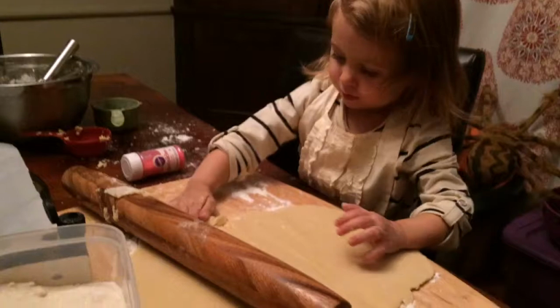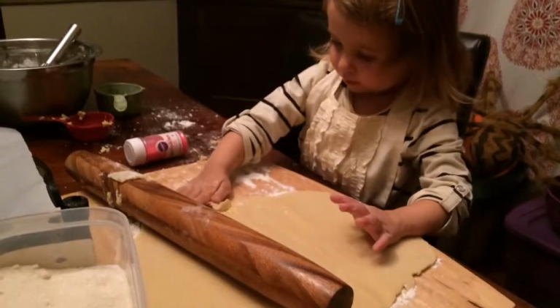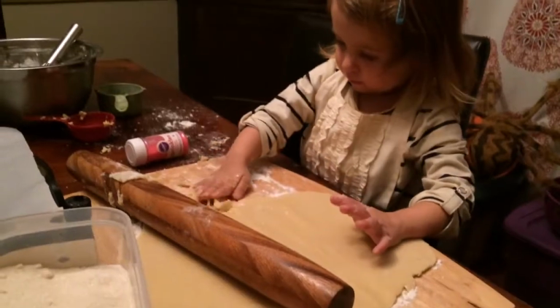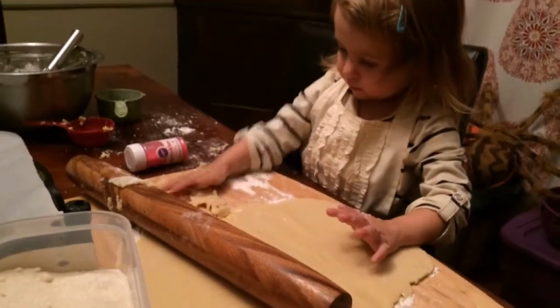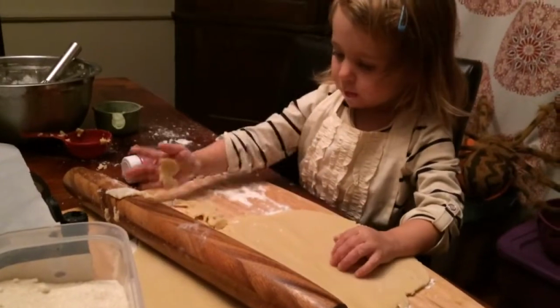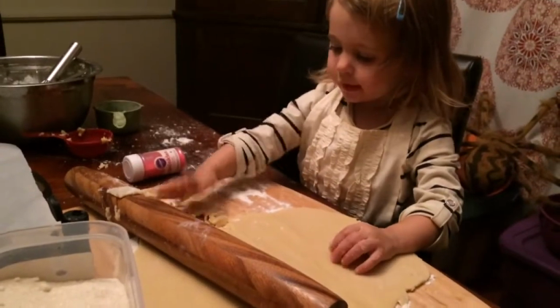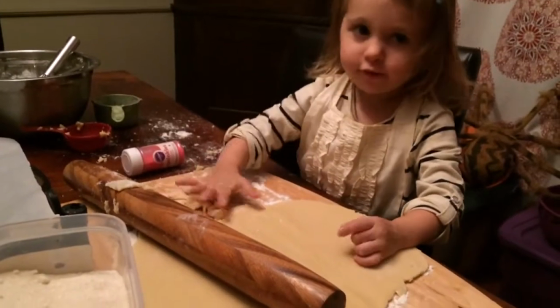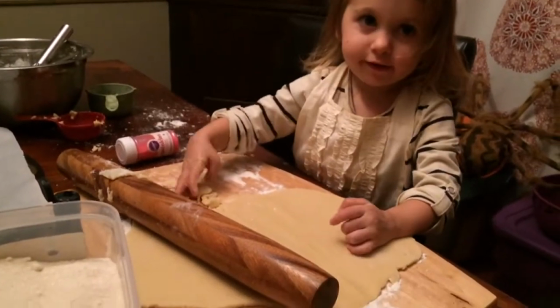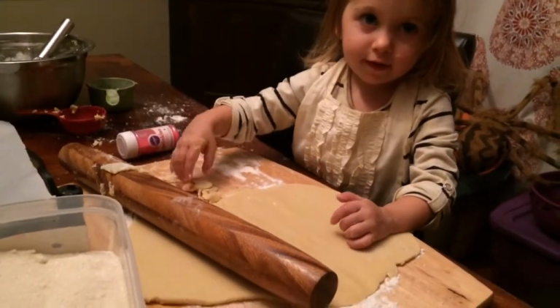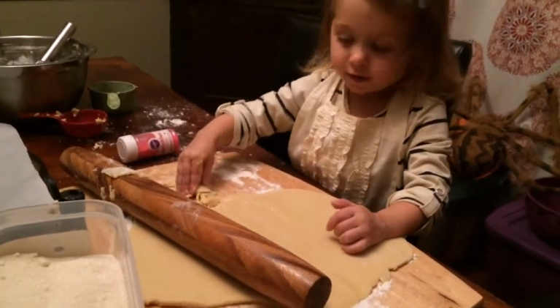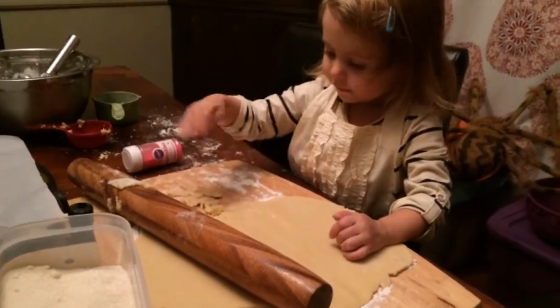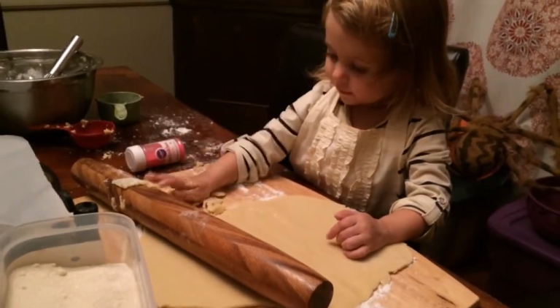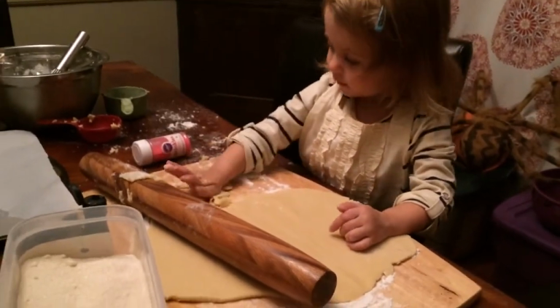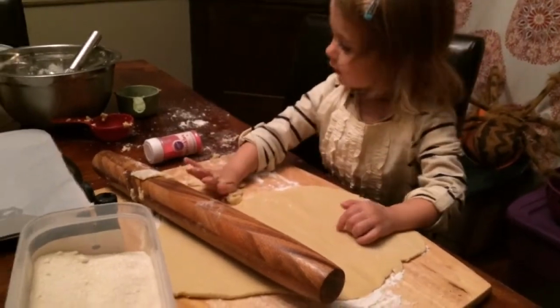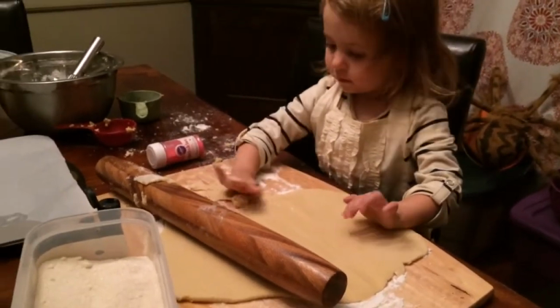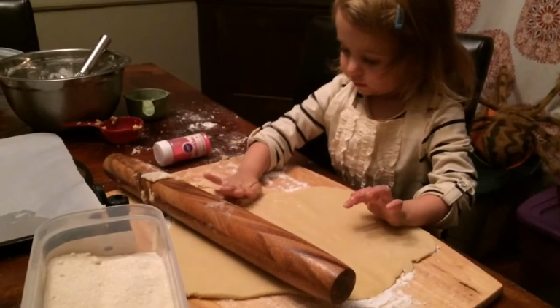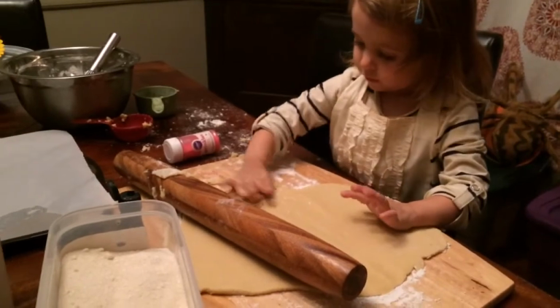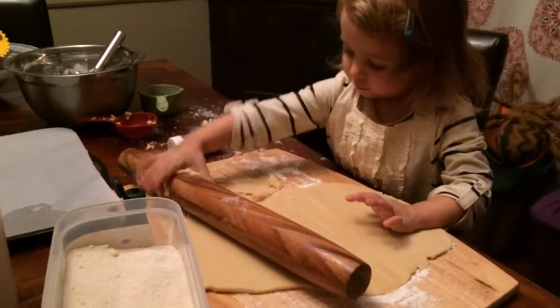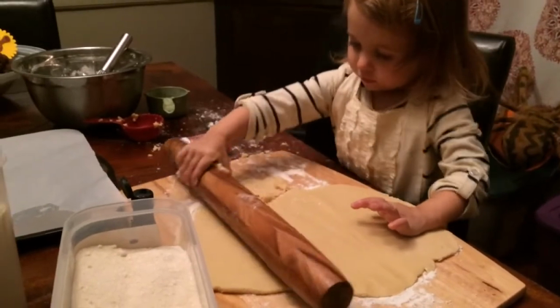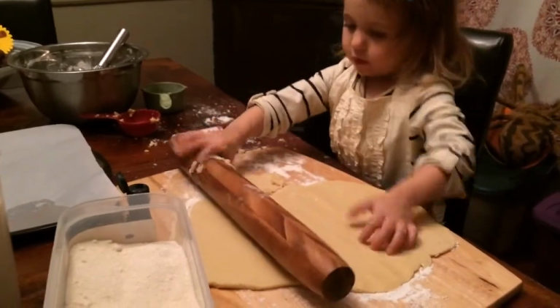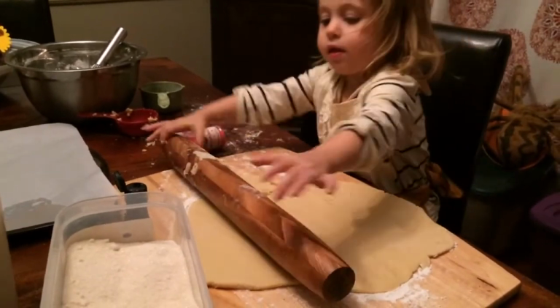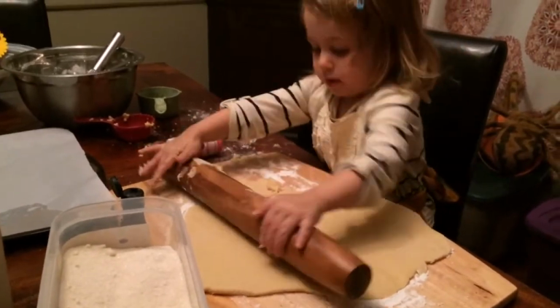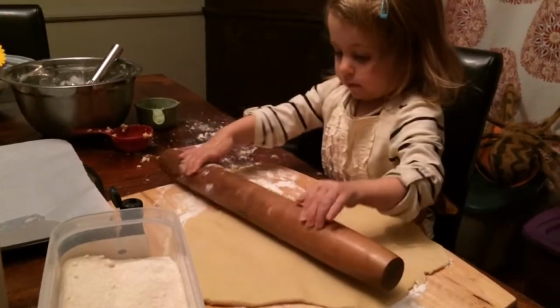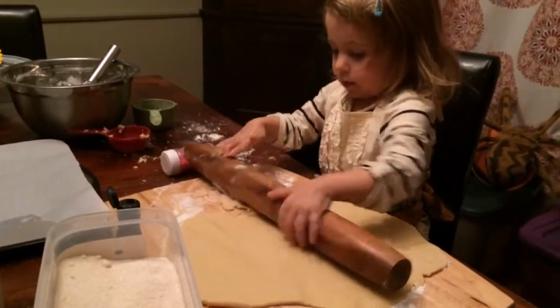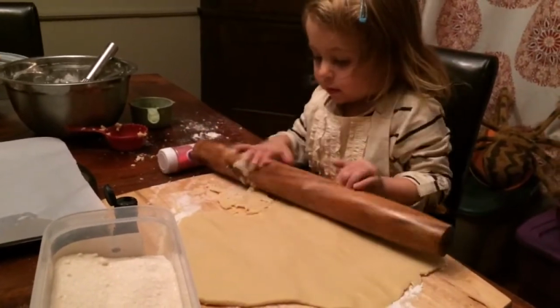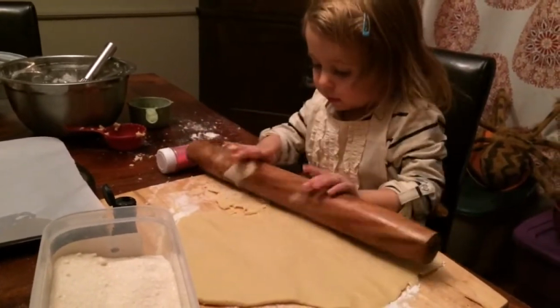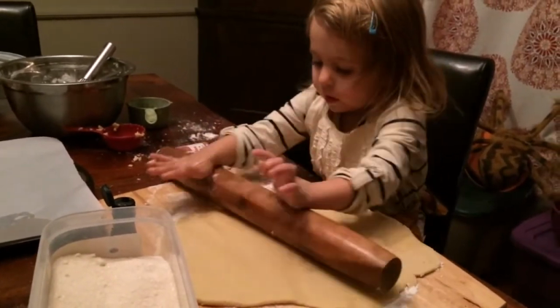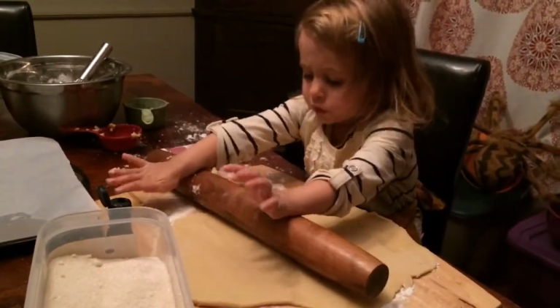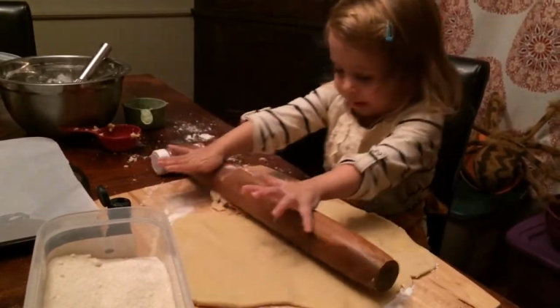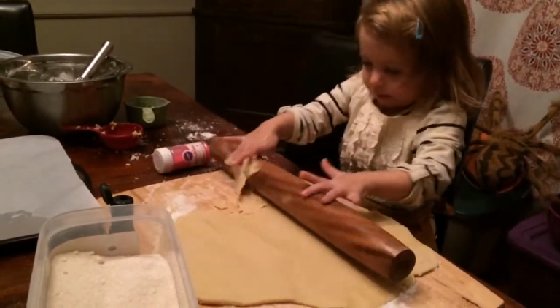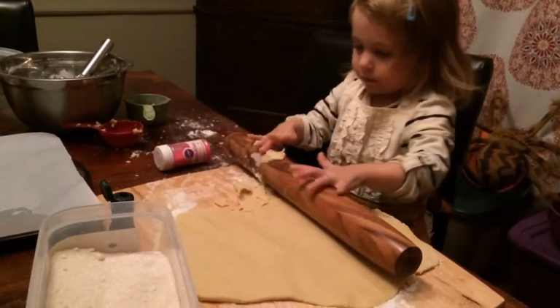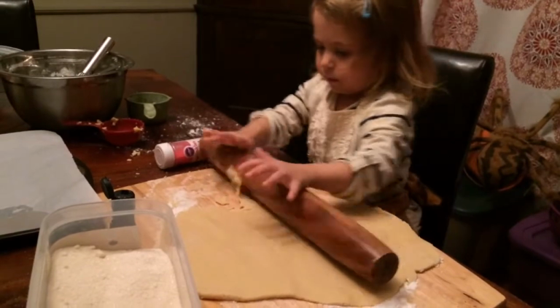What are you making? I'm making cookies. You're making cookies? What are you using there to make them flat? What is that? A rolling pin. A rolling pin?